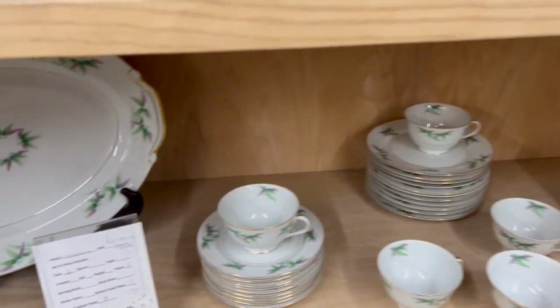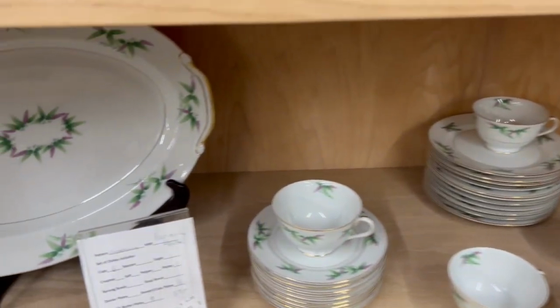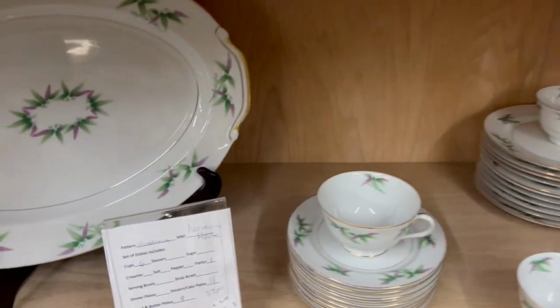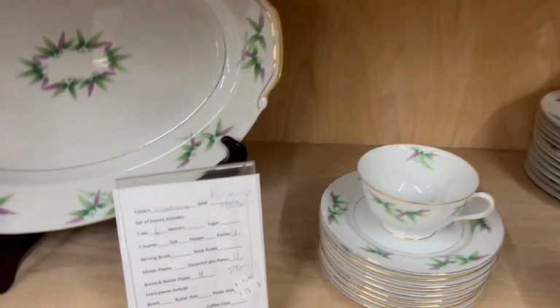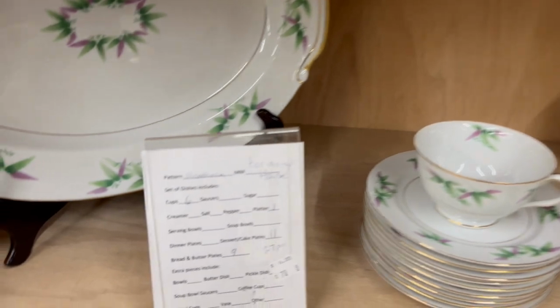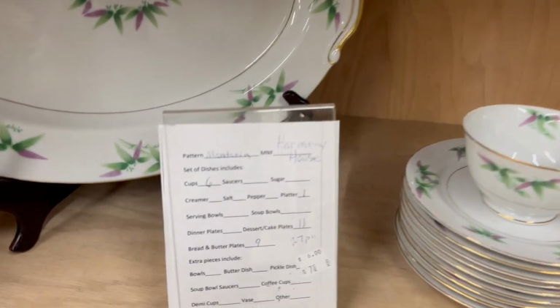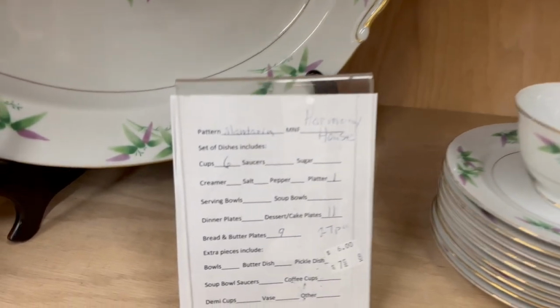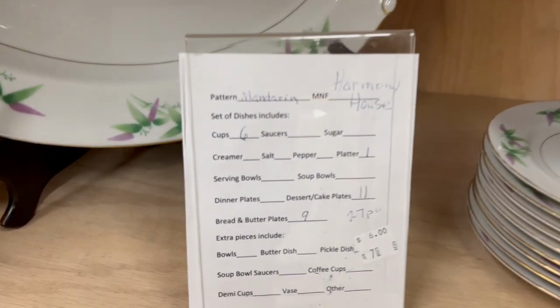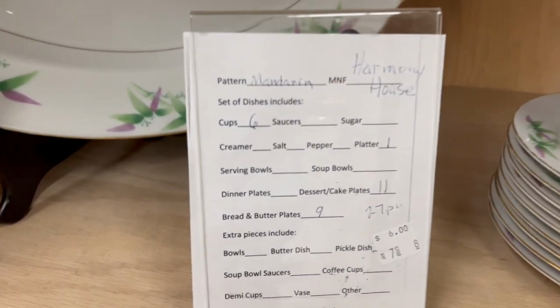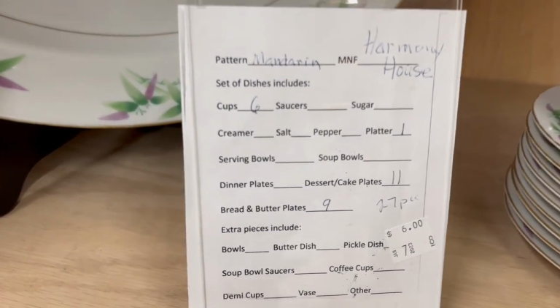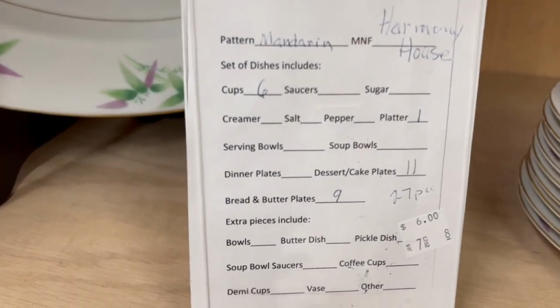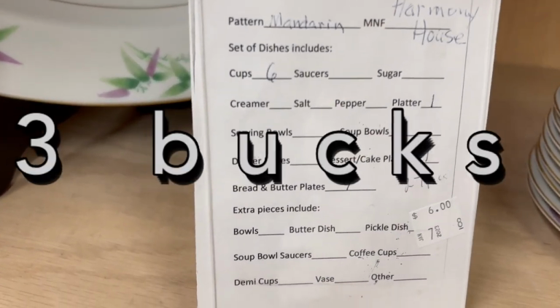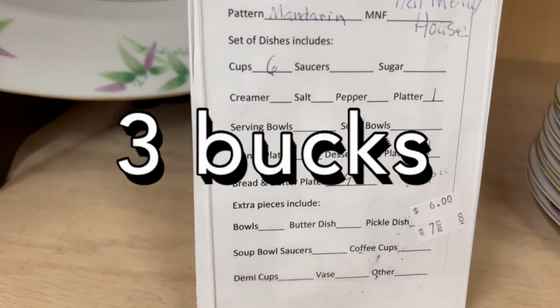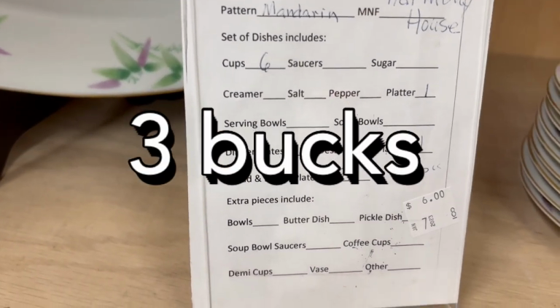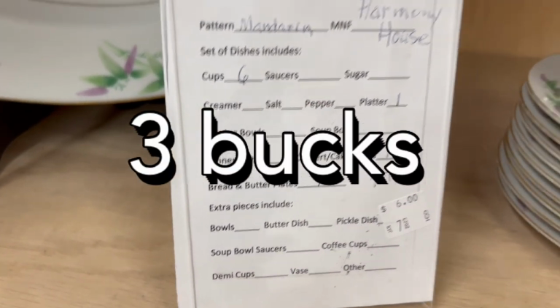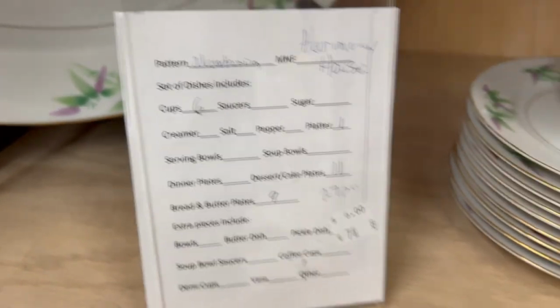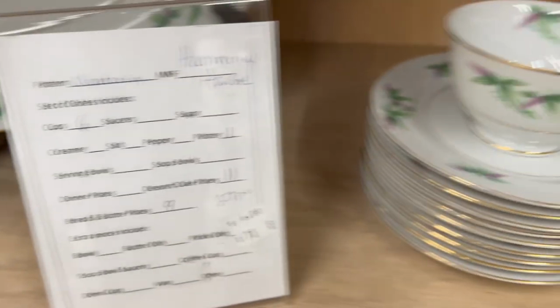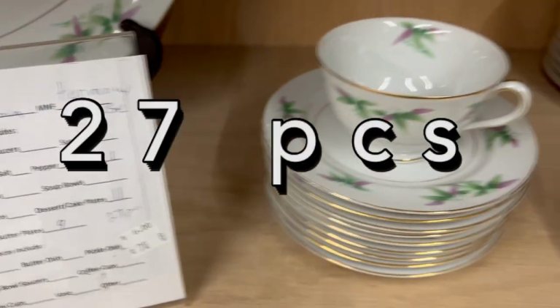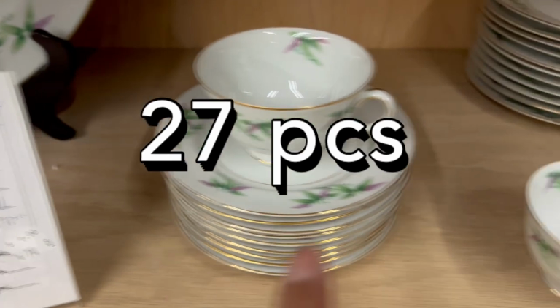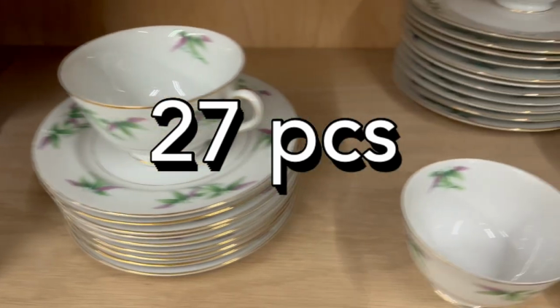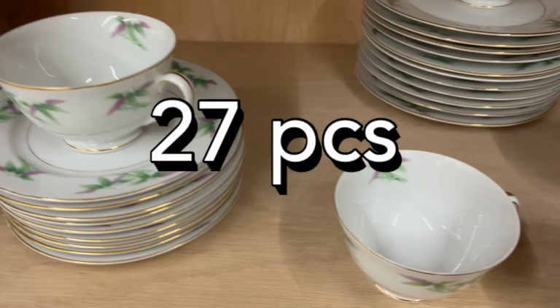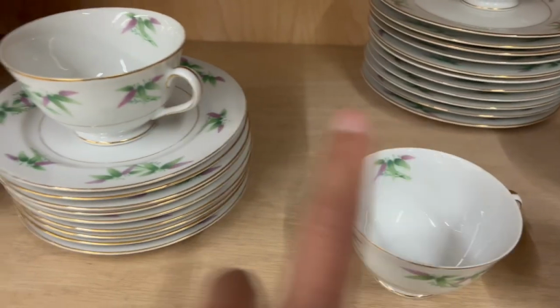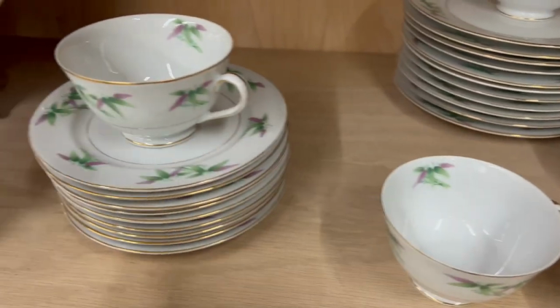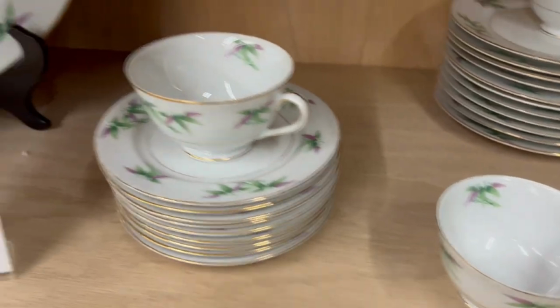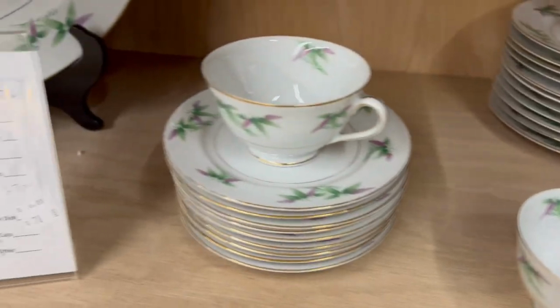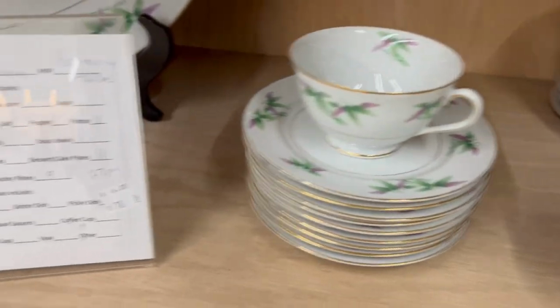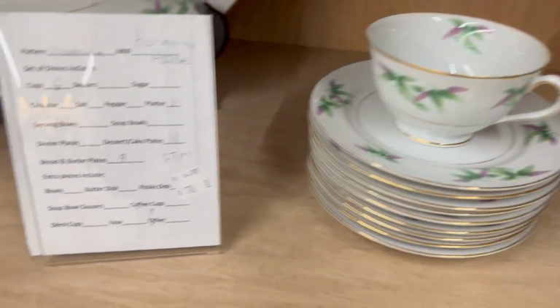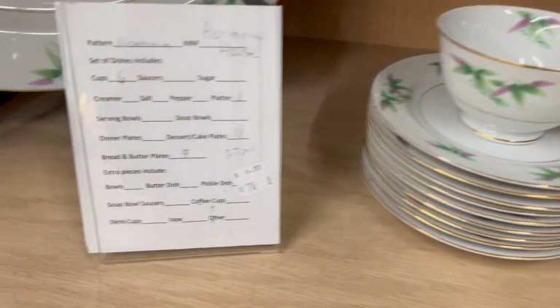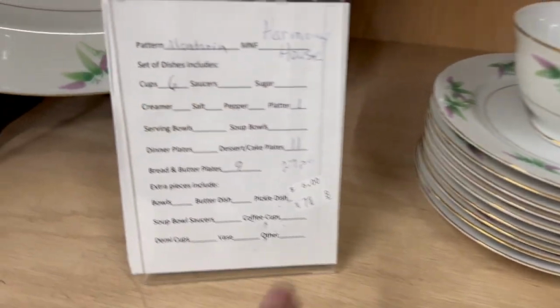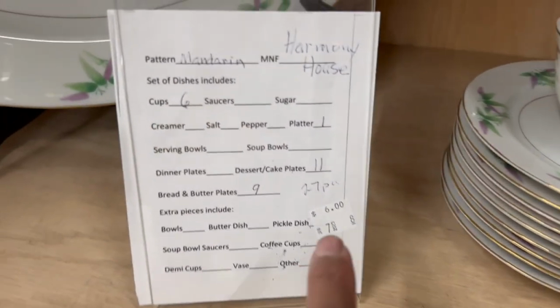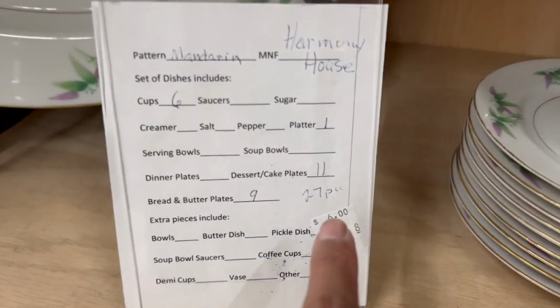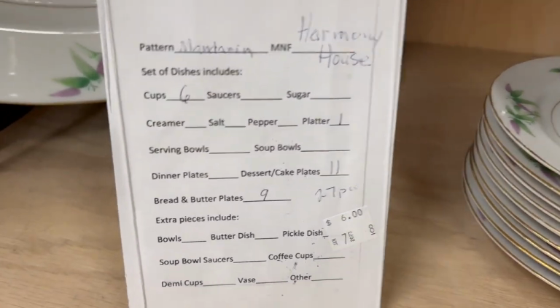But I will mention this beautiful dinnerware right here — 27 pieces of them — it is only $3. That is such a good deal, guys. Wow.